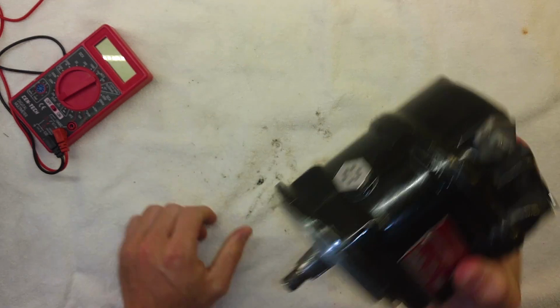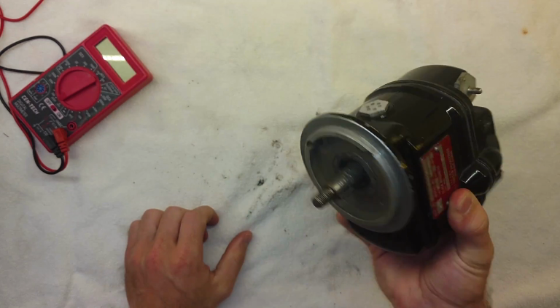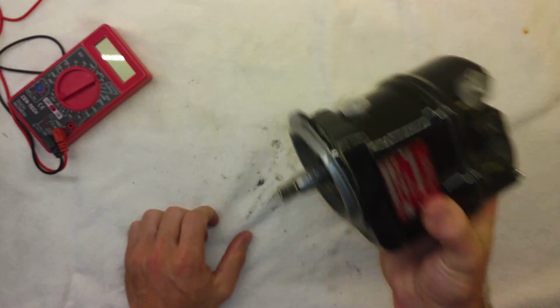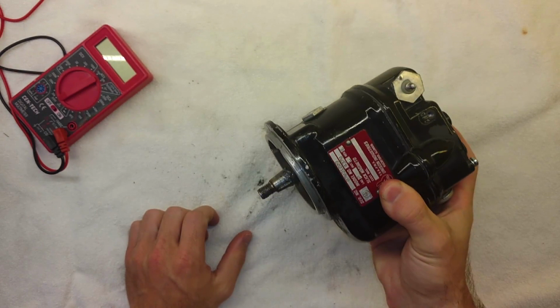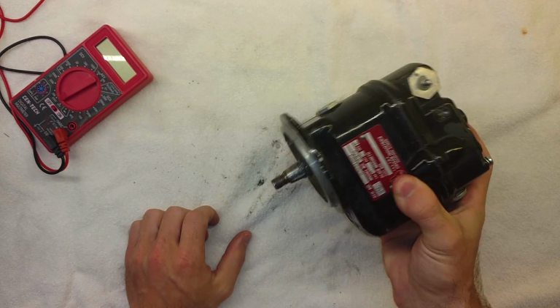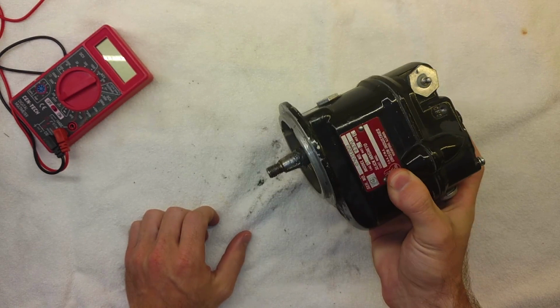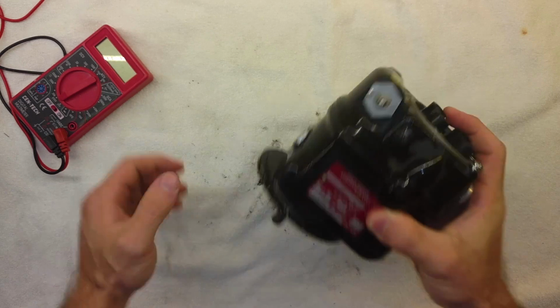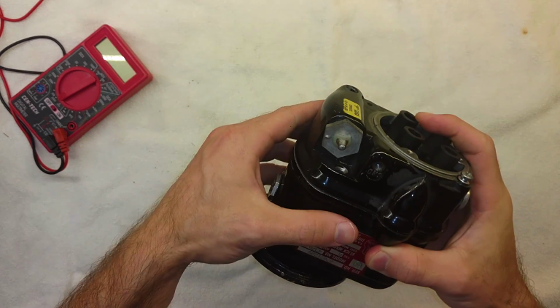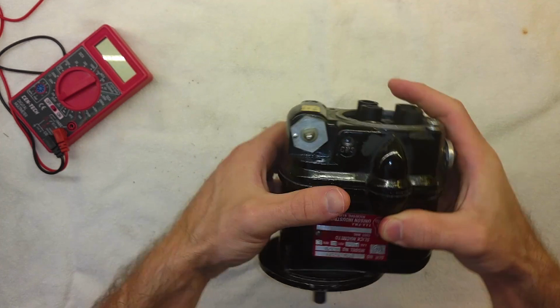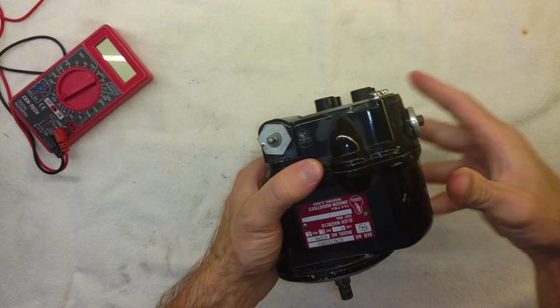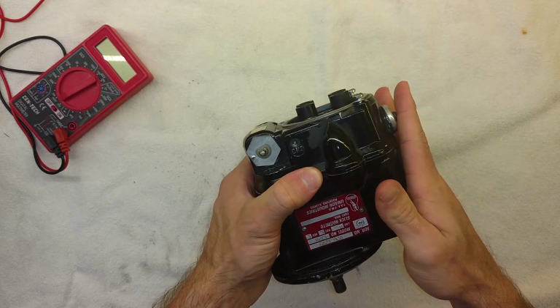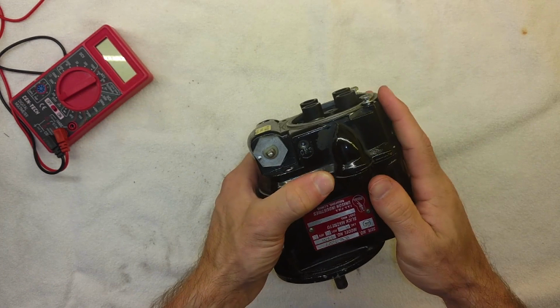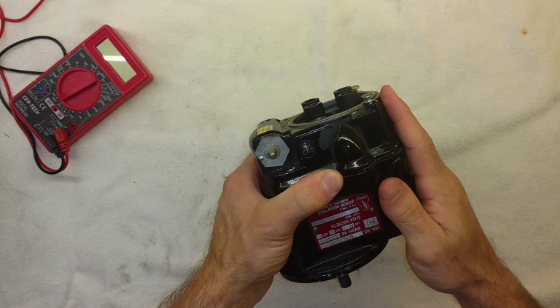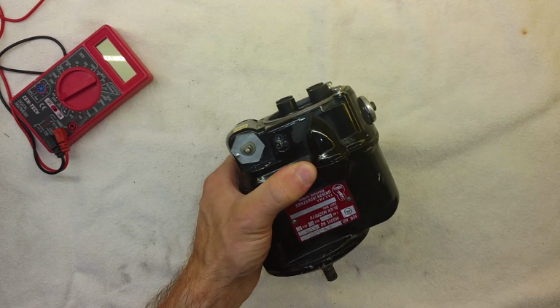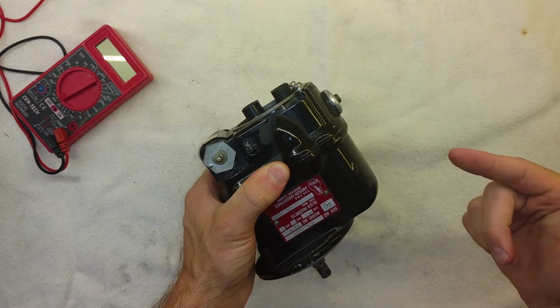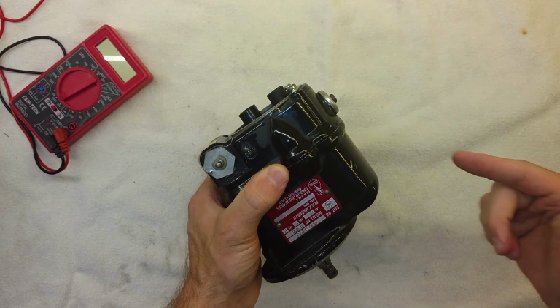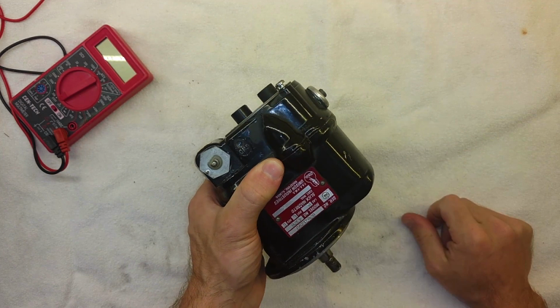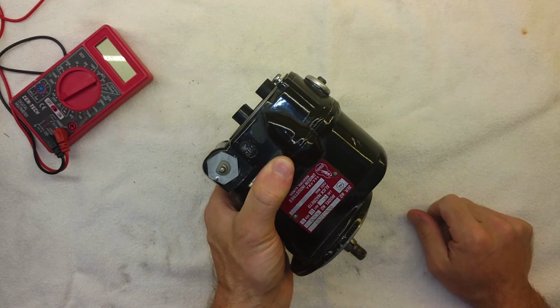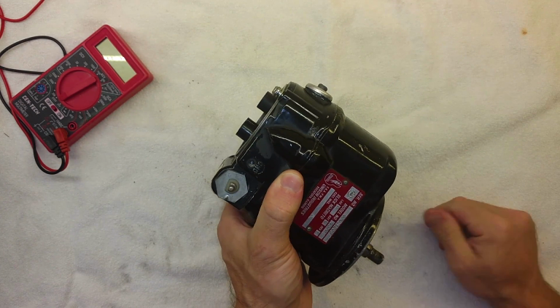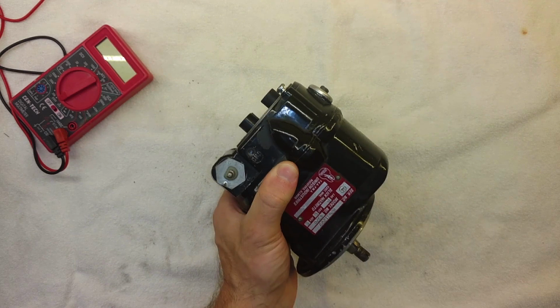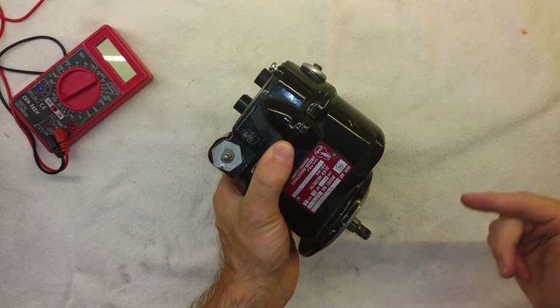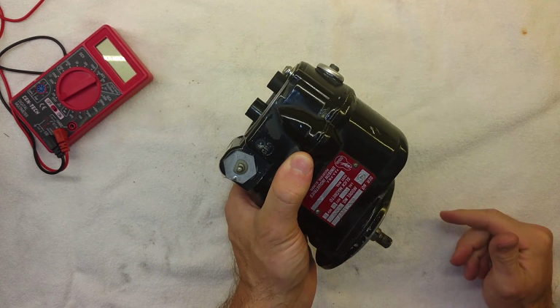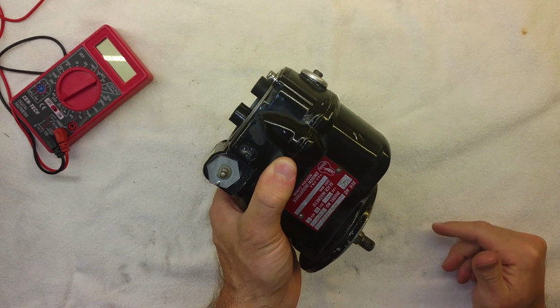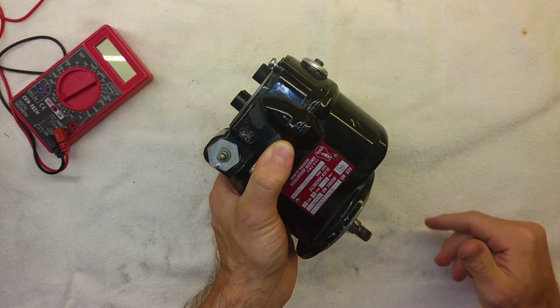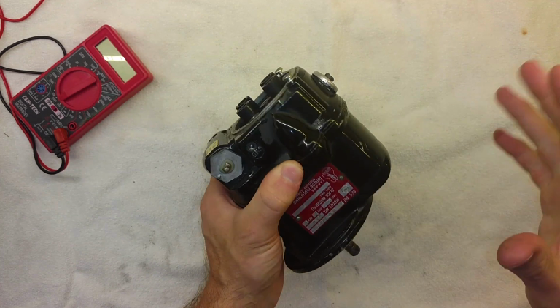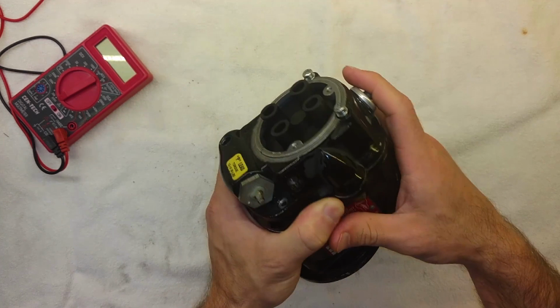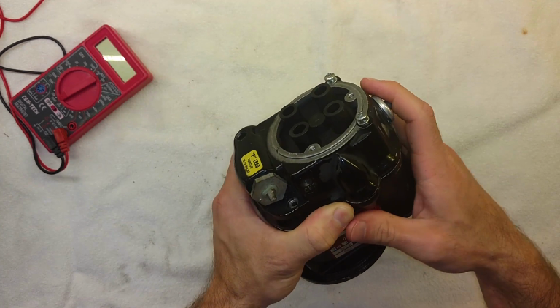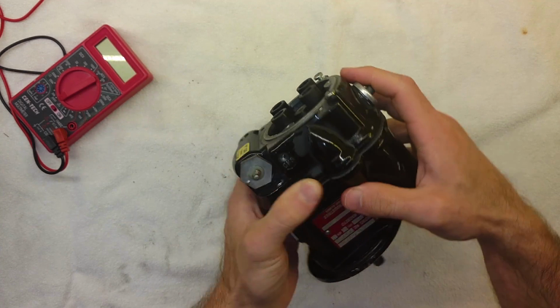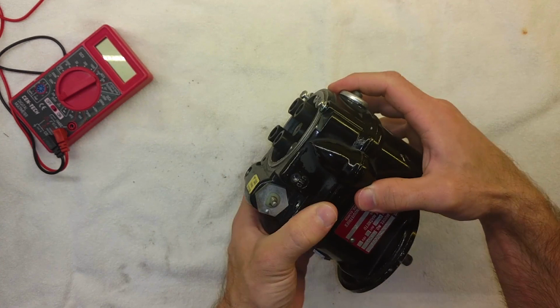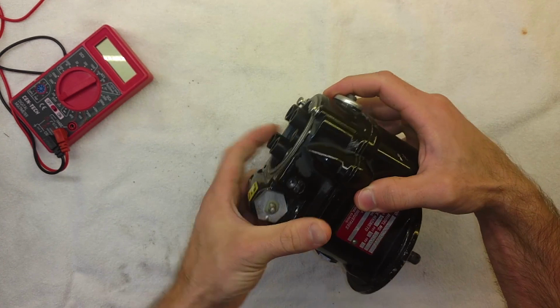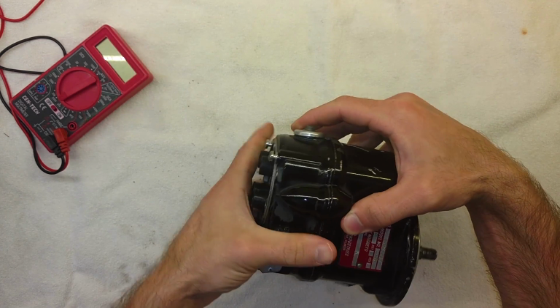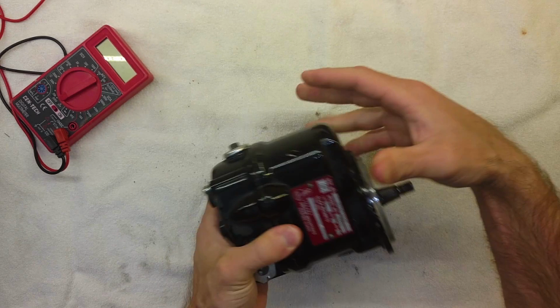So for starters, this is a magneto, in case you didn't know that. If you're unfamiliar with it, you should probably check out our 'Under the Cowling' video — I'll include the link in the description below. That'll show you exactly where these are located on the engine and what they look like when actually mounted.